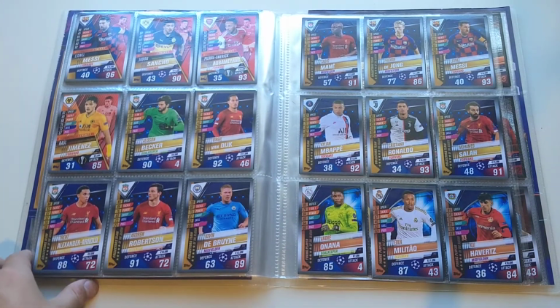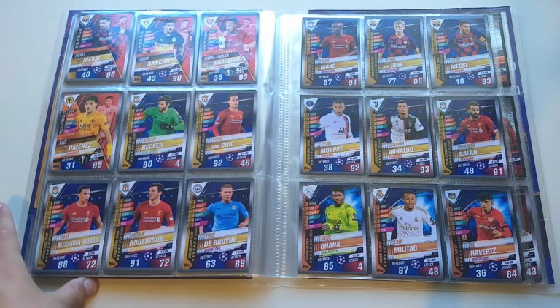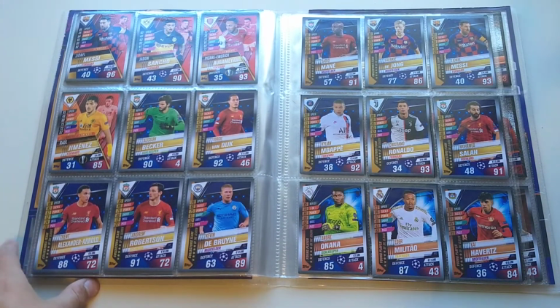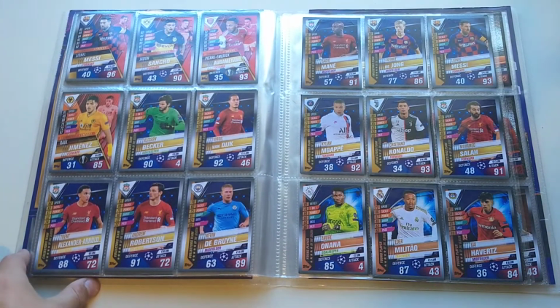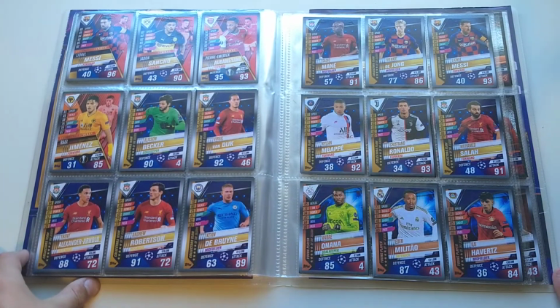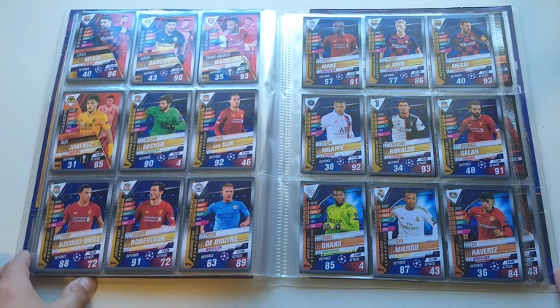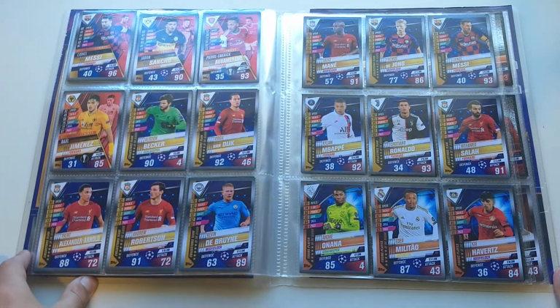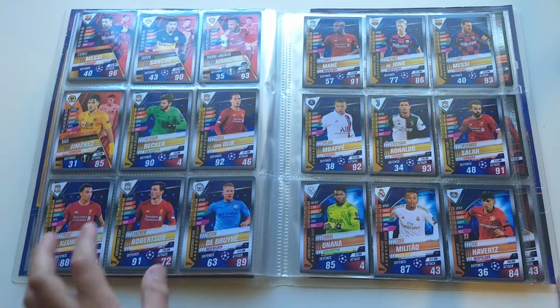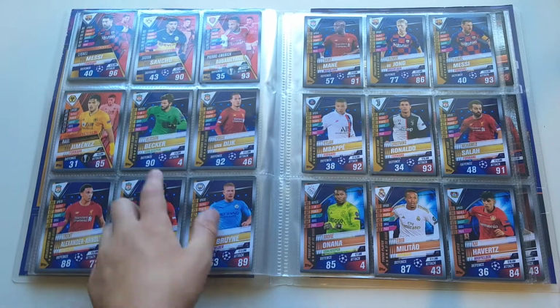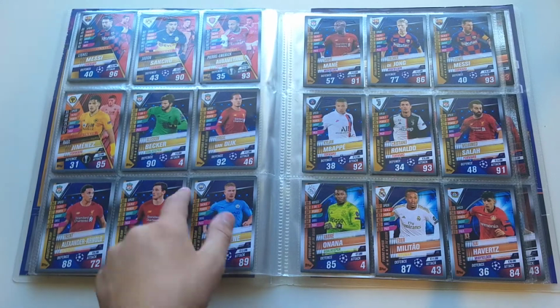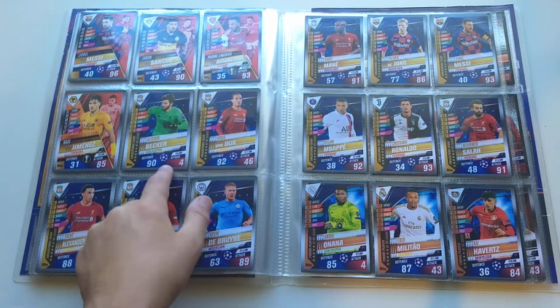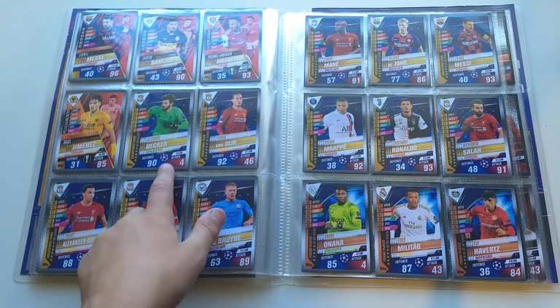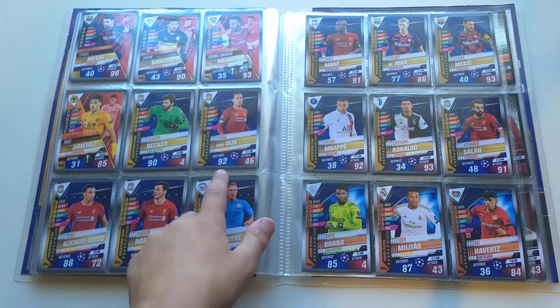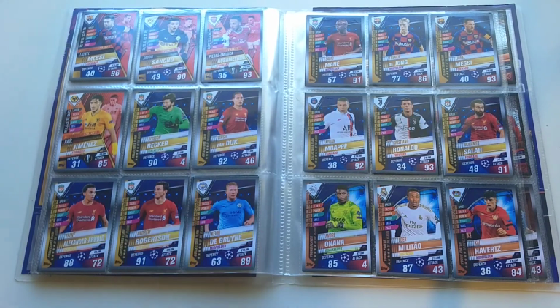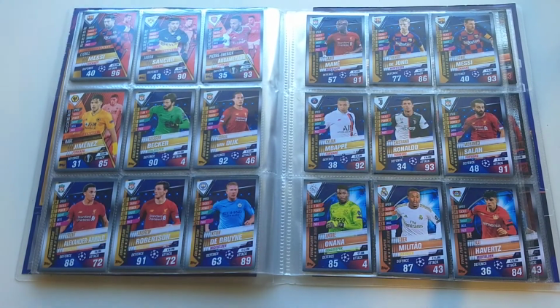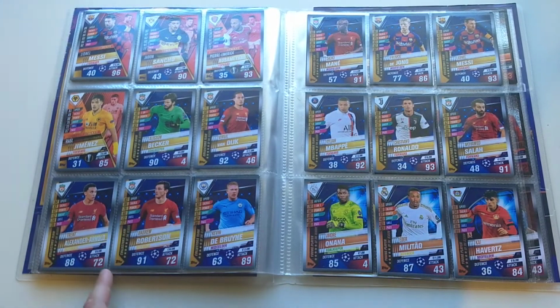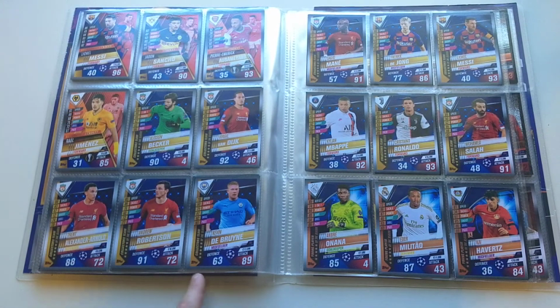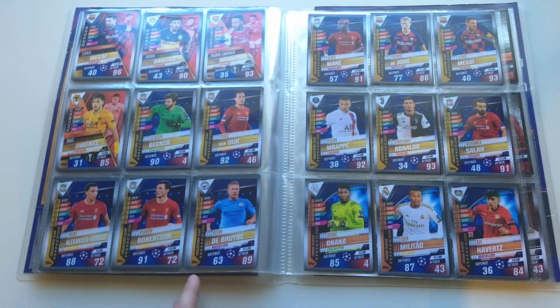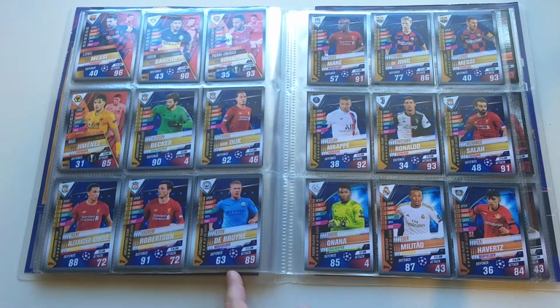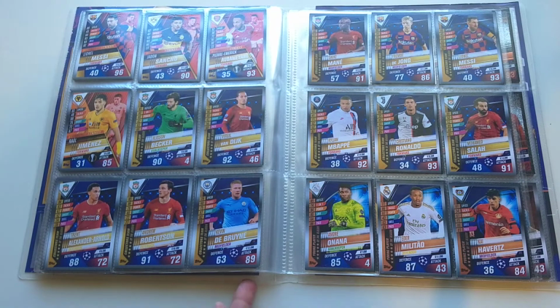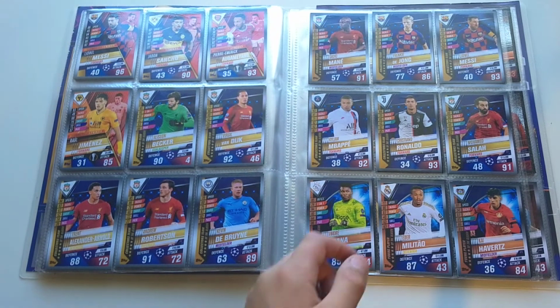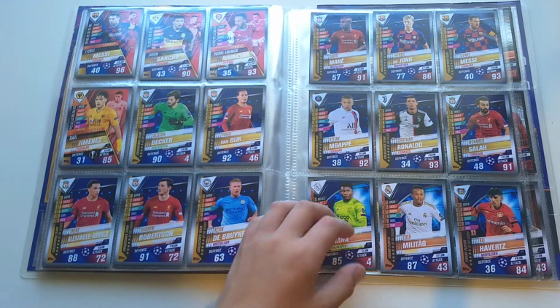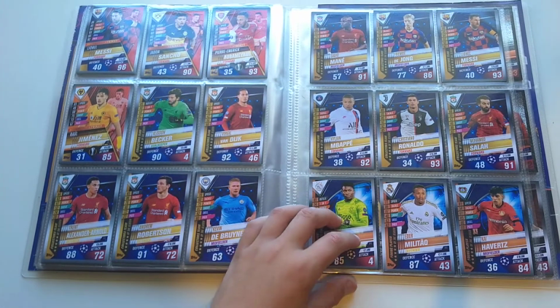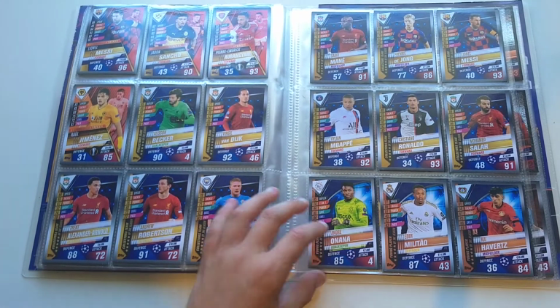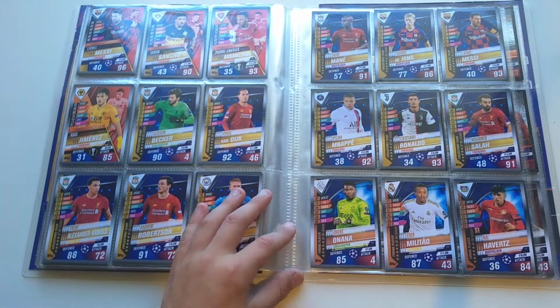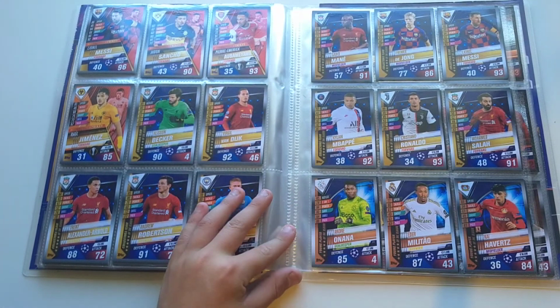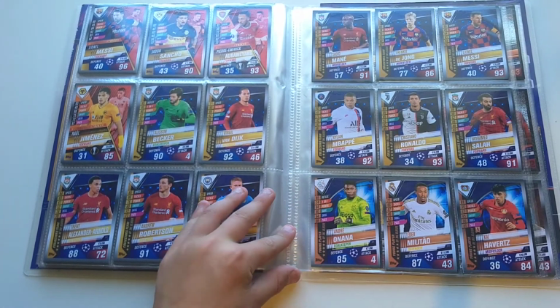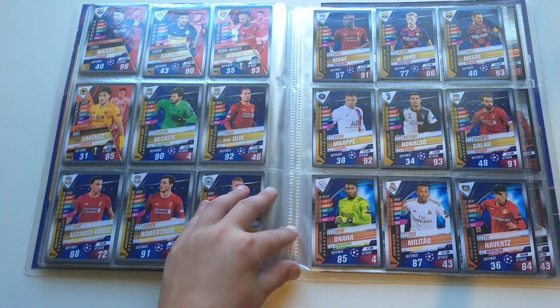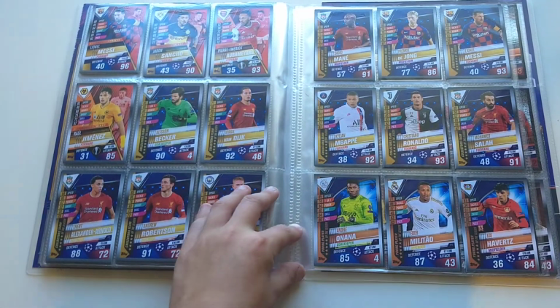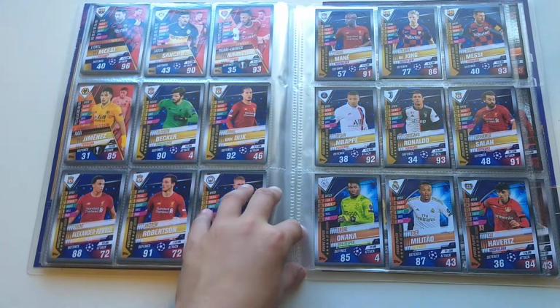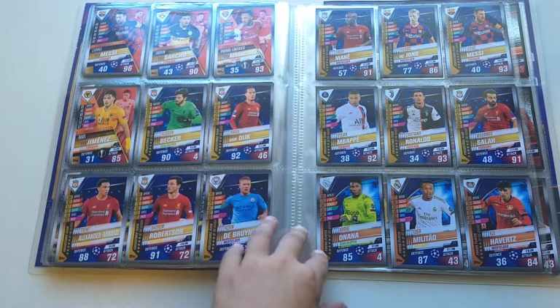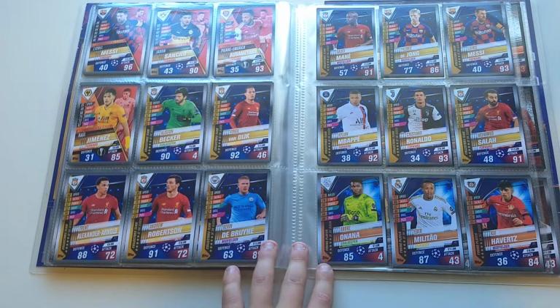The collectors team of season cards include Abecker, Van Dijk, TIA, Rabbo, De Bruyne, Mane, De Jong, Messi, Mbappe, and Ronaldo.